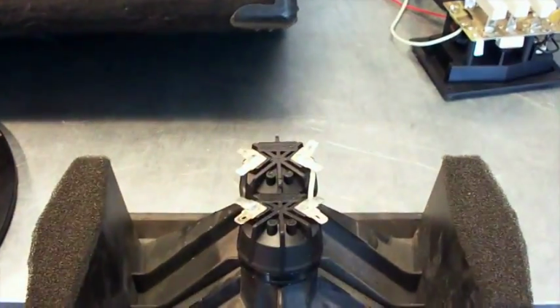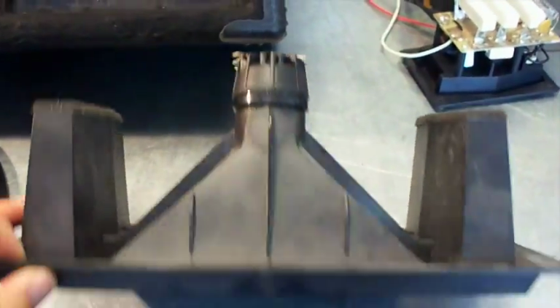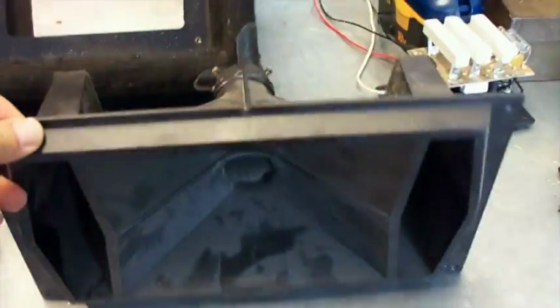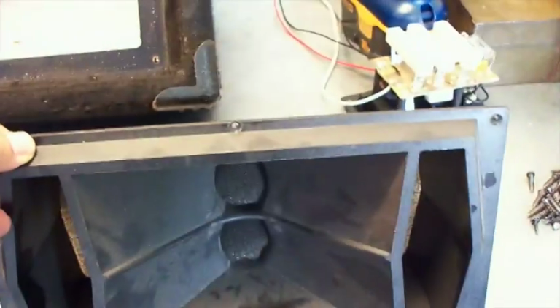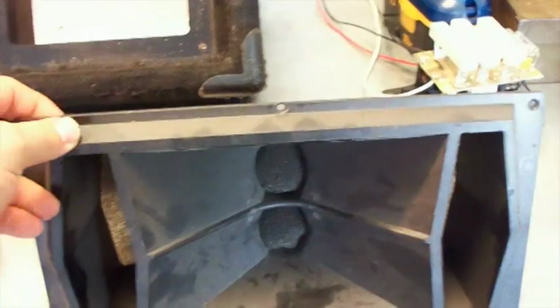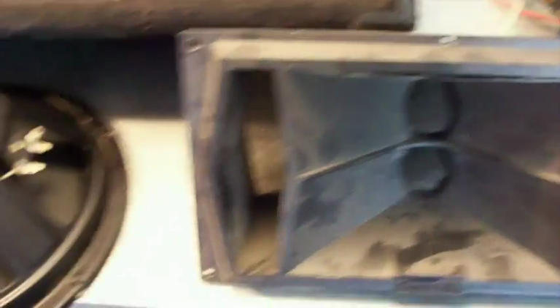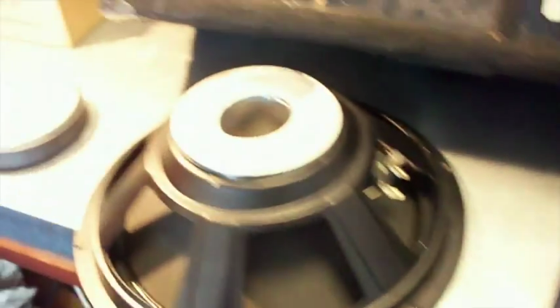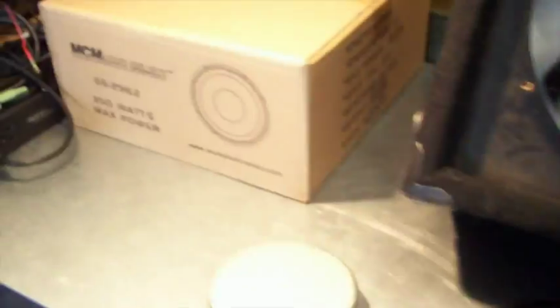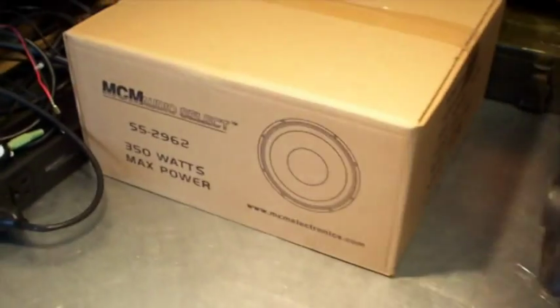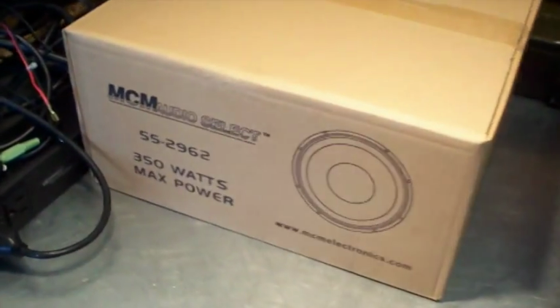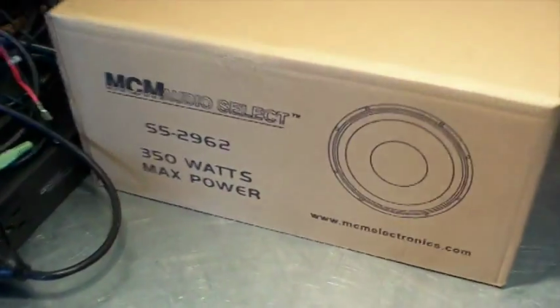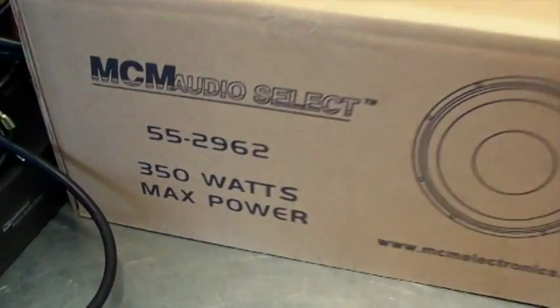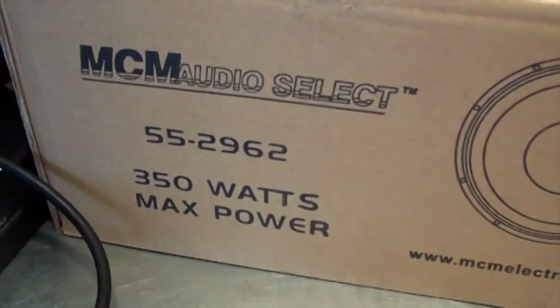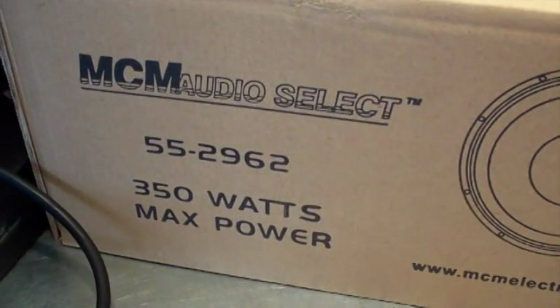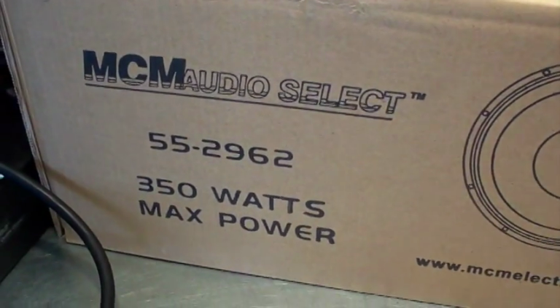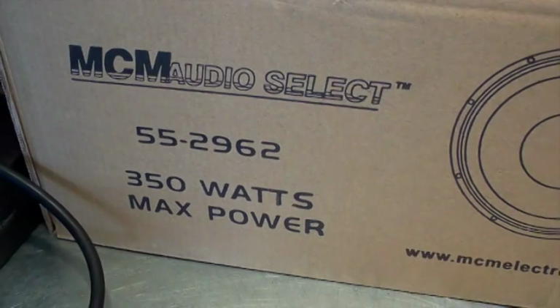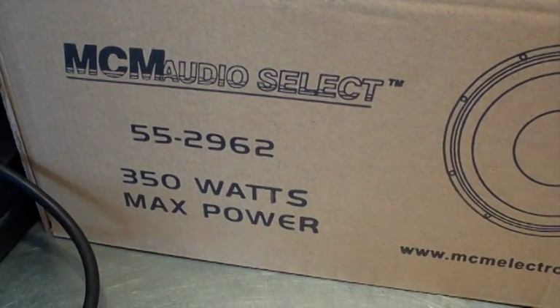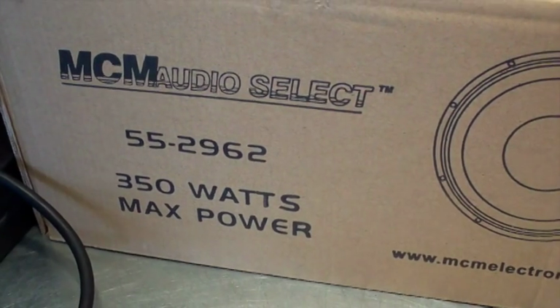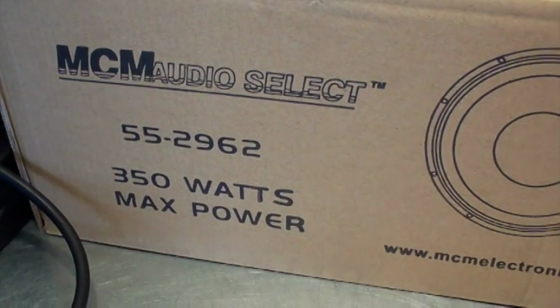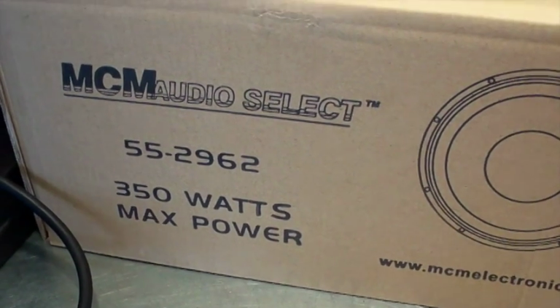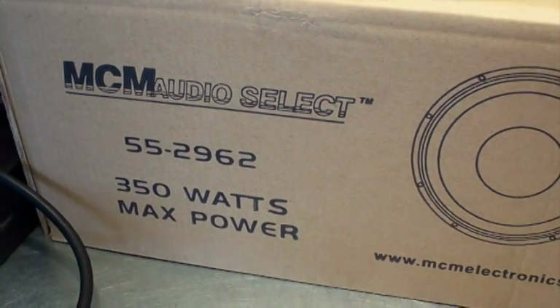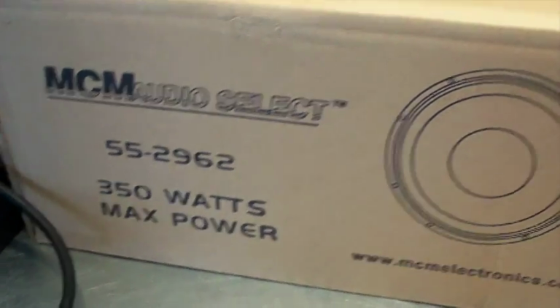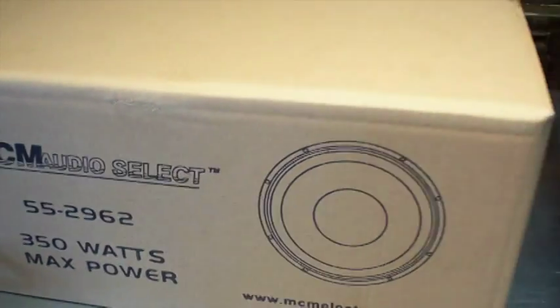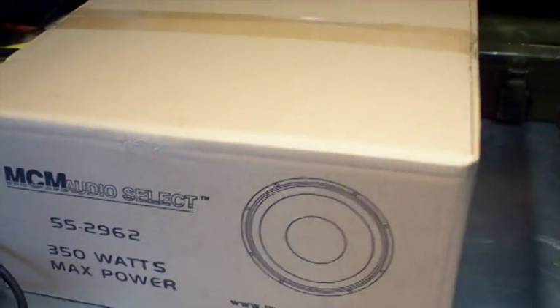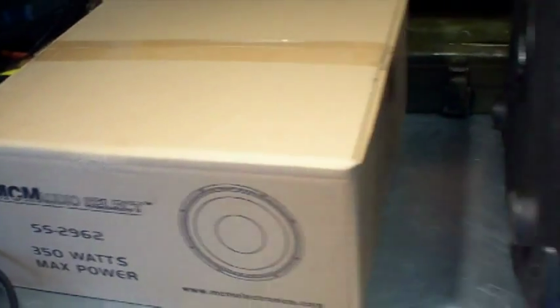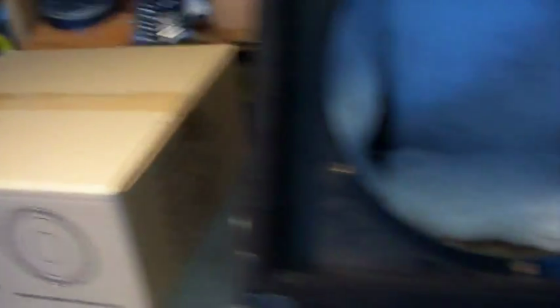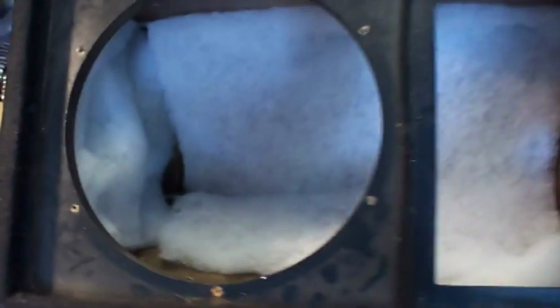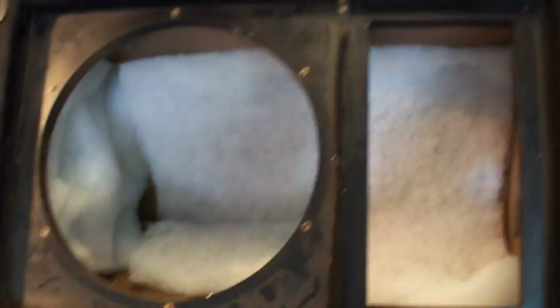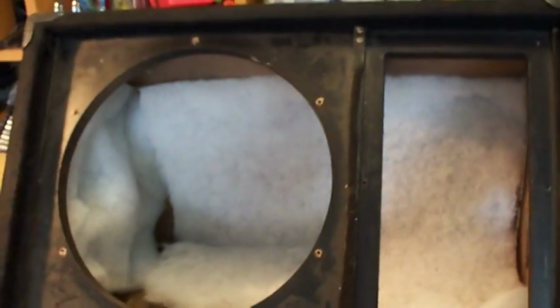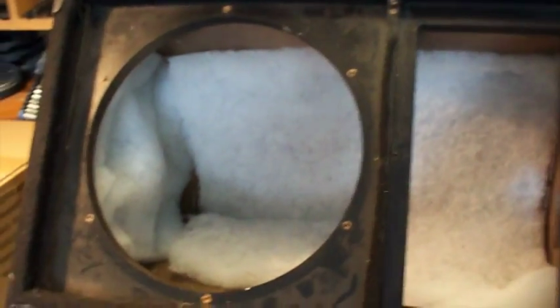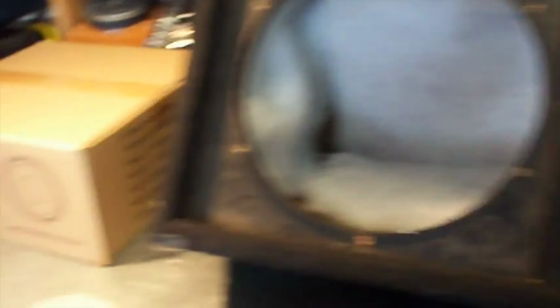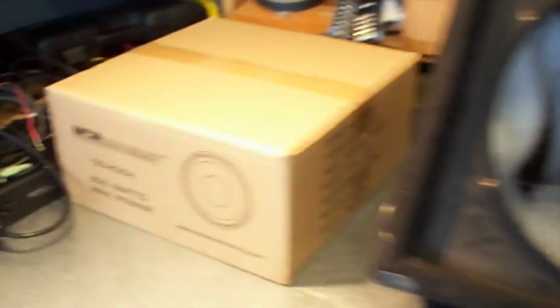So I went ahead and bought a new speaker for it — it's an MCM 55-2962, 350 watts max power. They're definitely going to have a lot better sound coming out of this thing because of this new woofer.